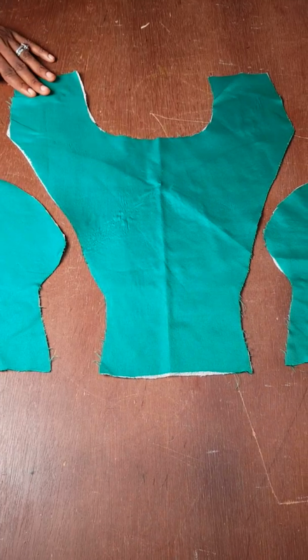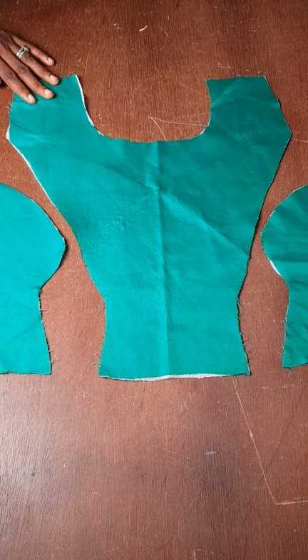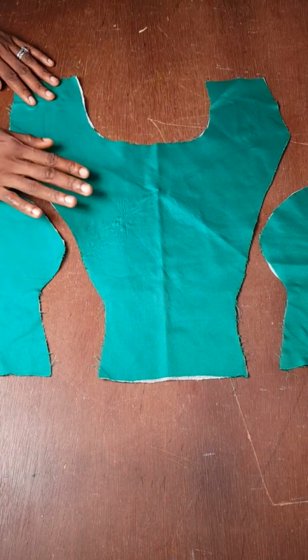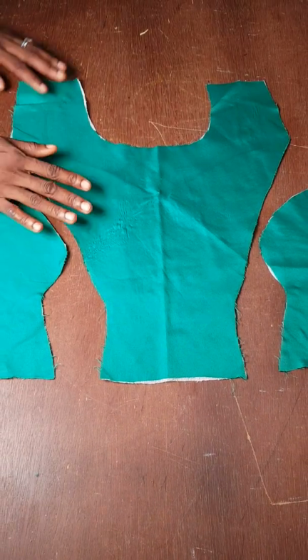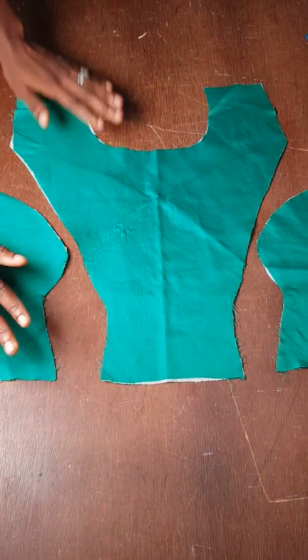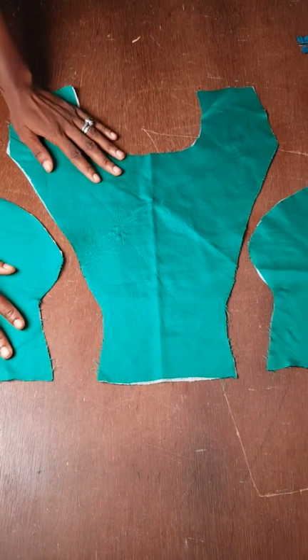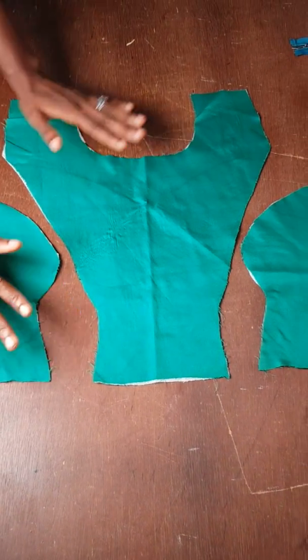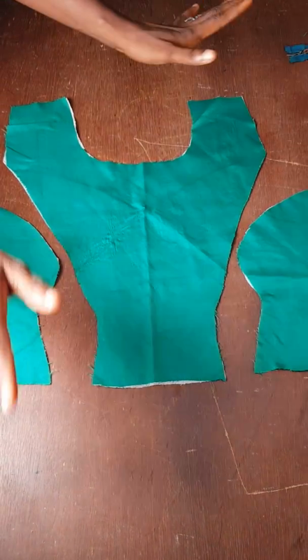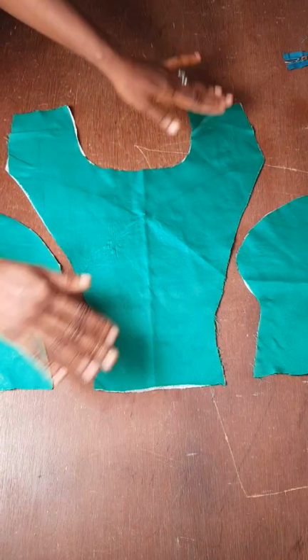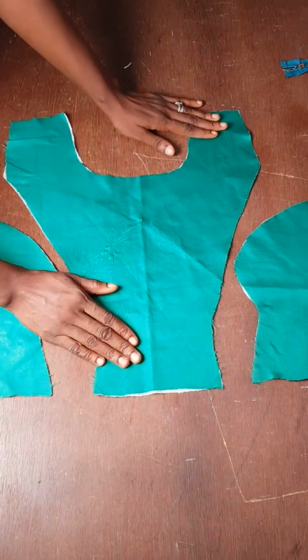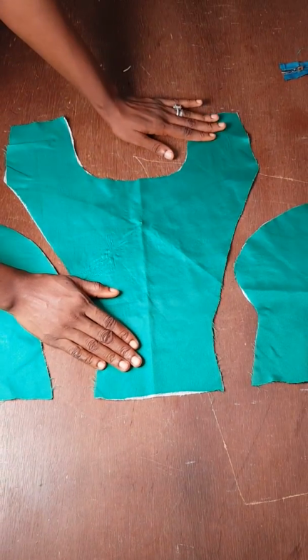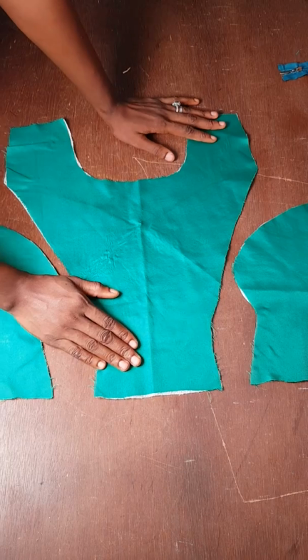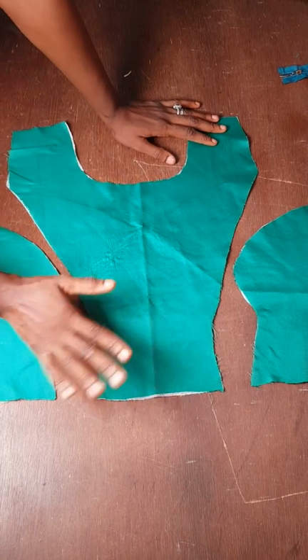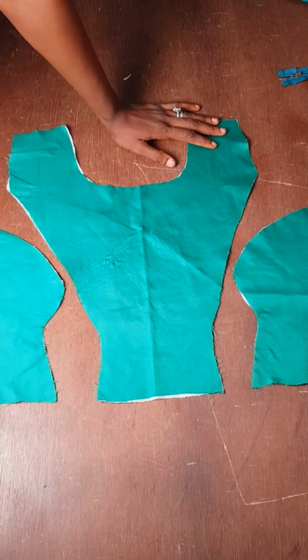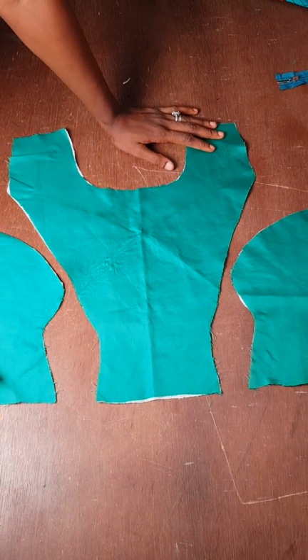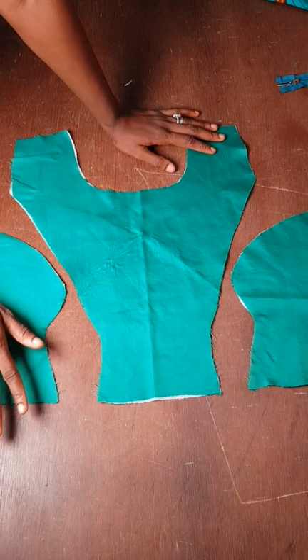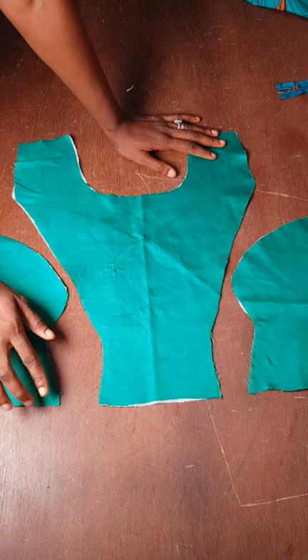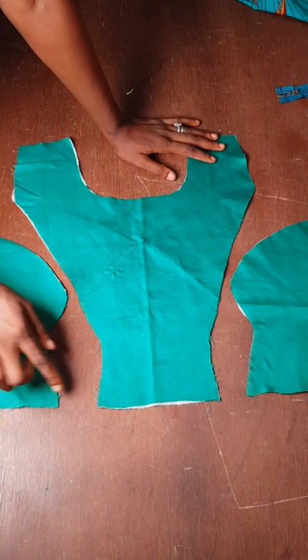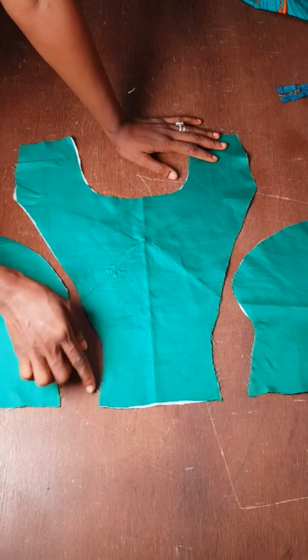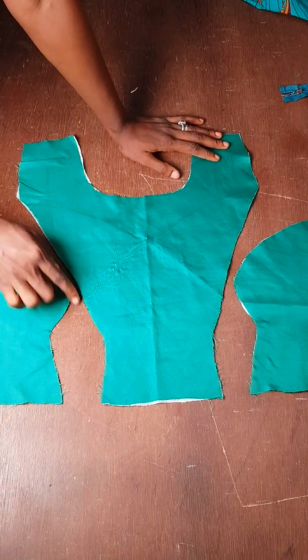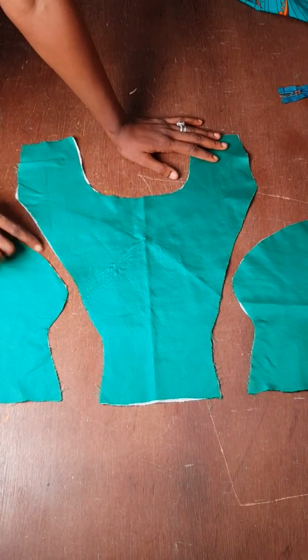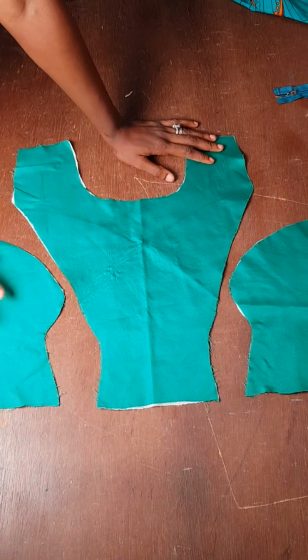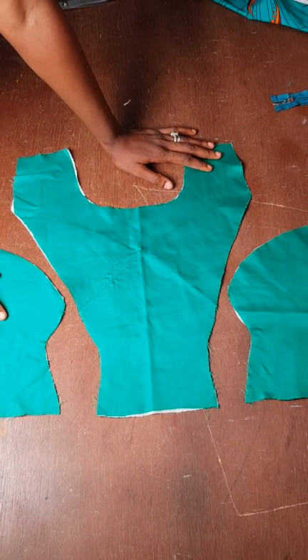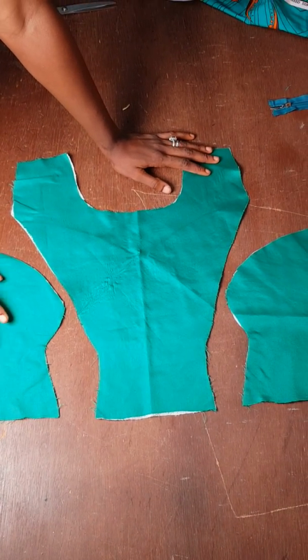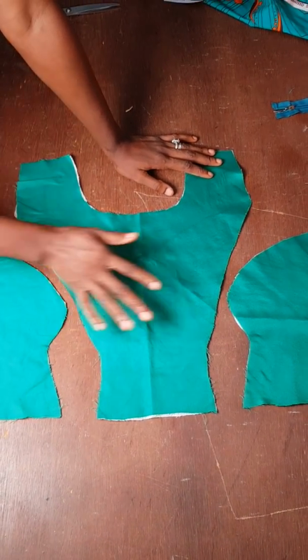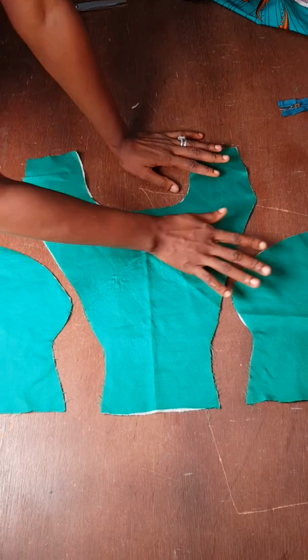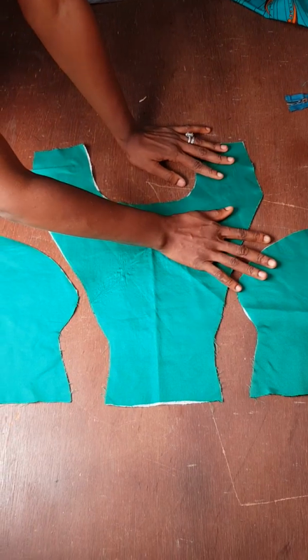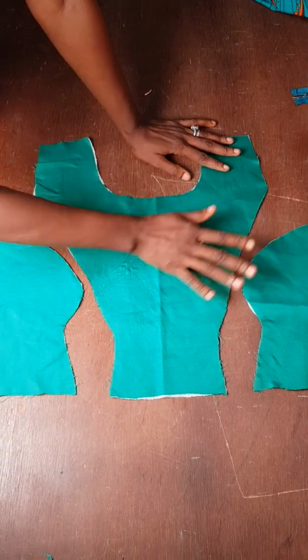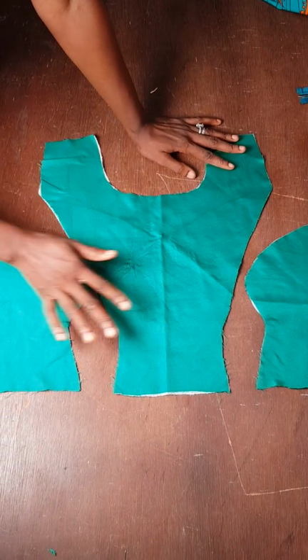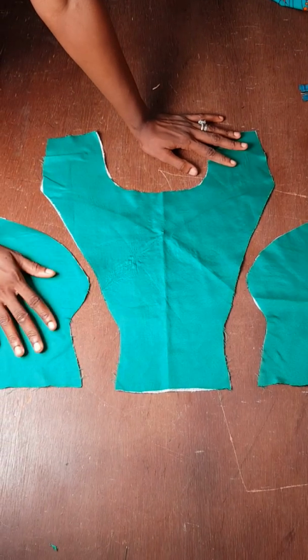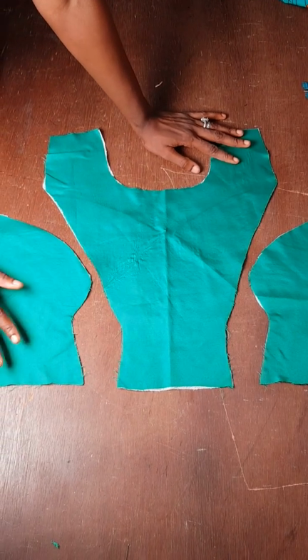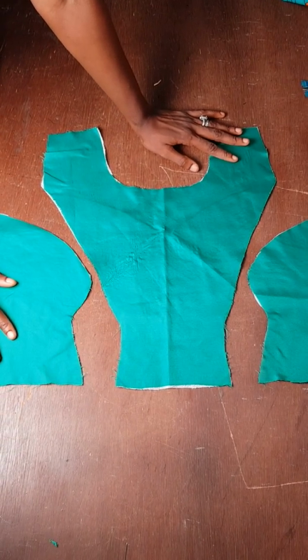I'm Precious. Today on our tutorial — a very interesting tutorial — I'm going to be showing us how to join our armhole princess dart, because I noticed so many people have issues with this.